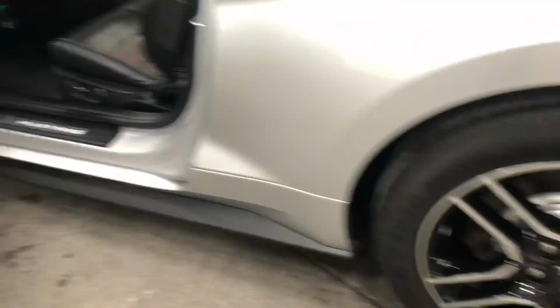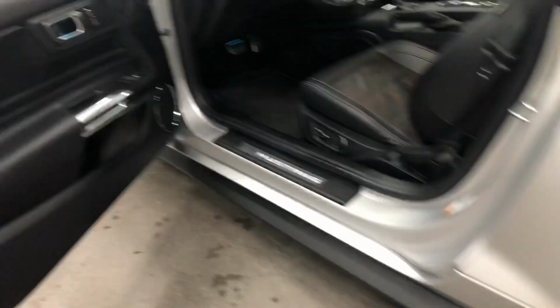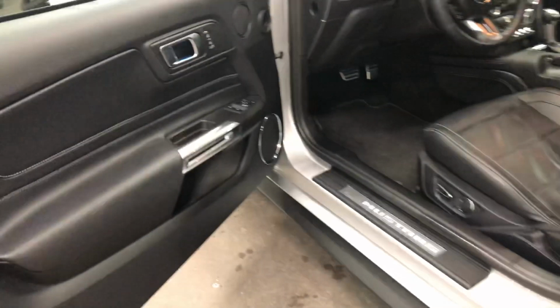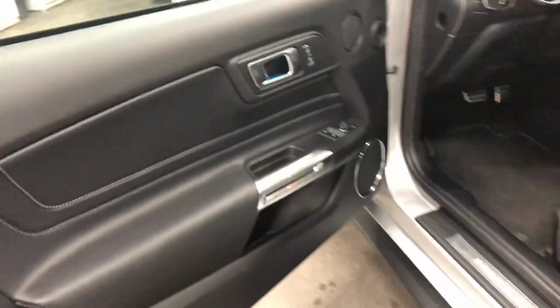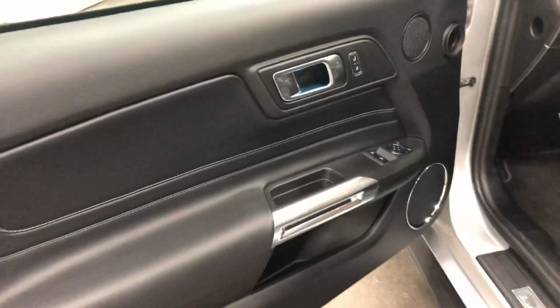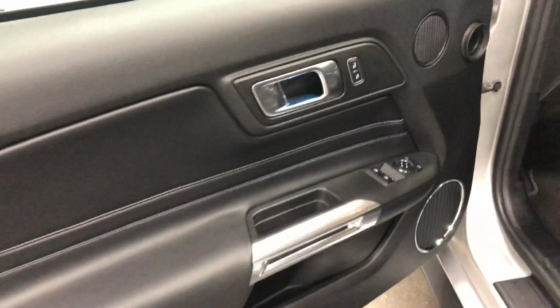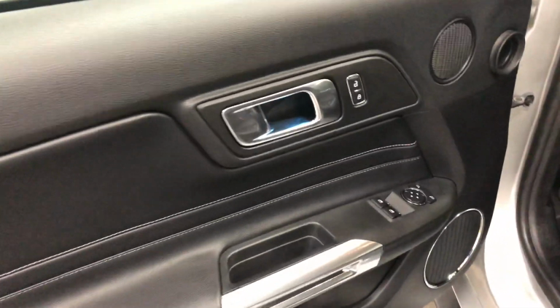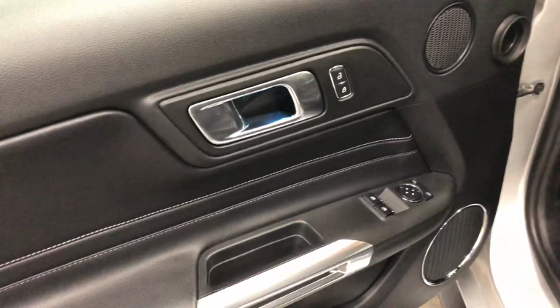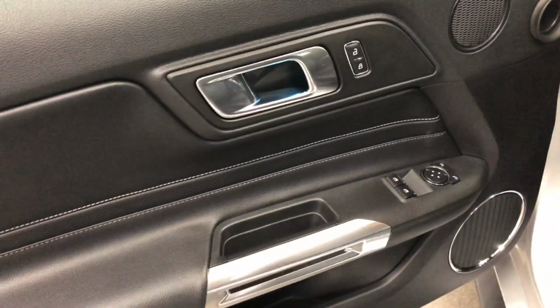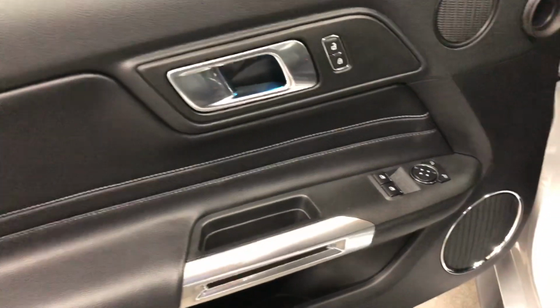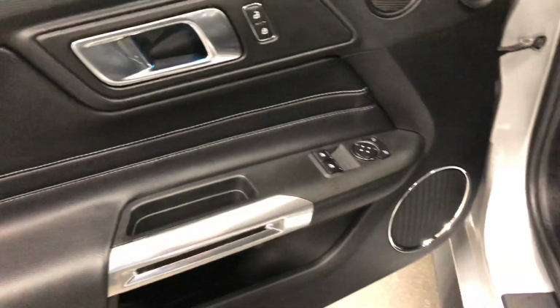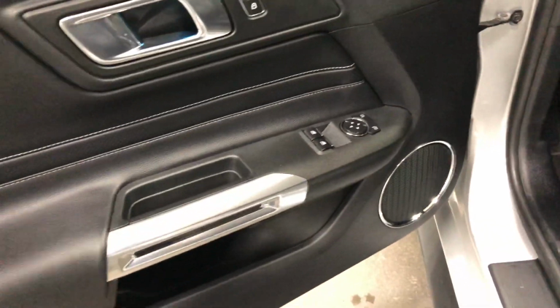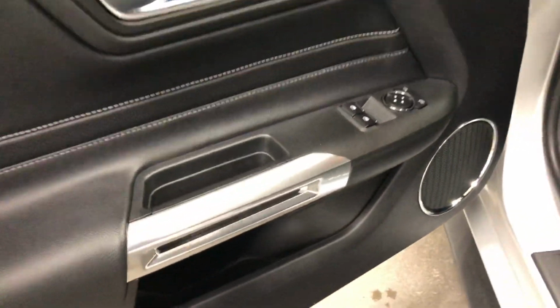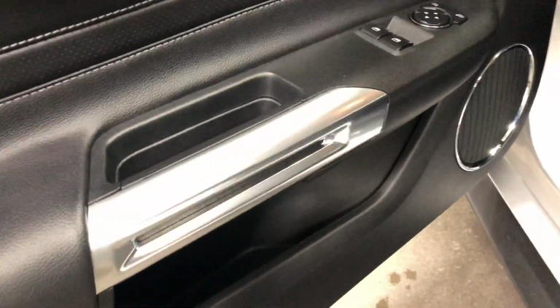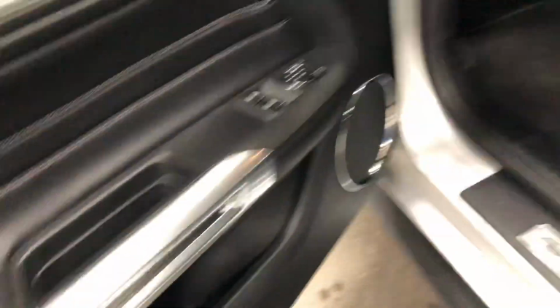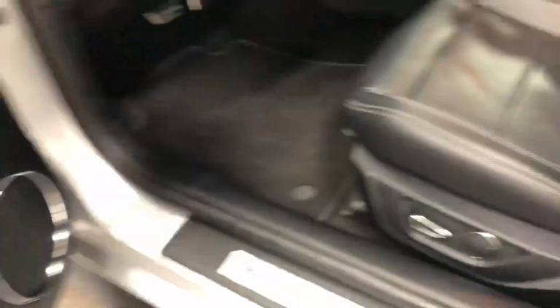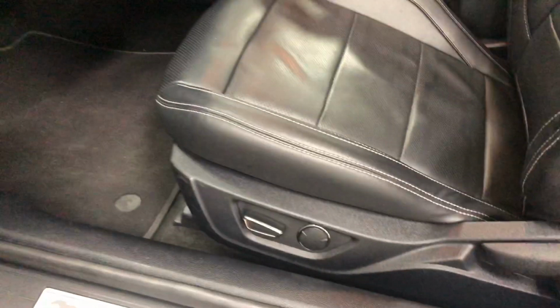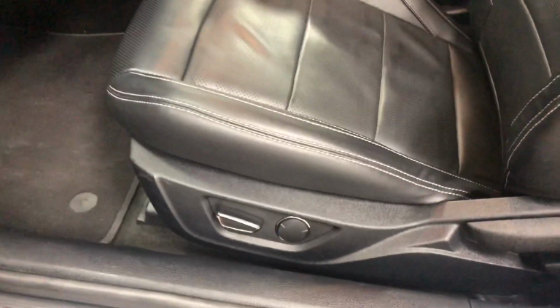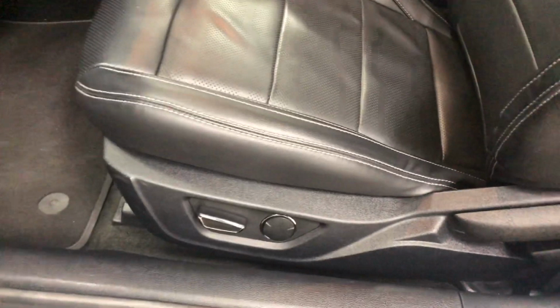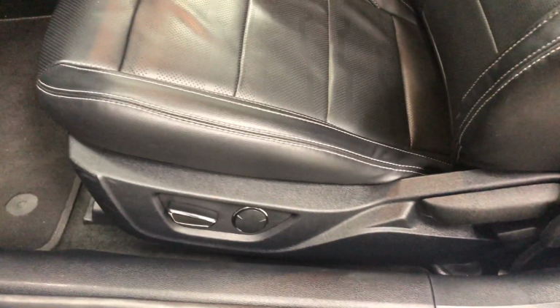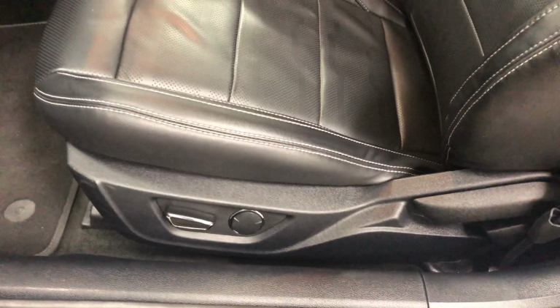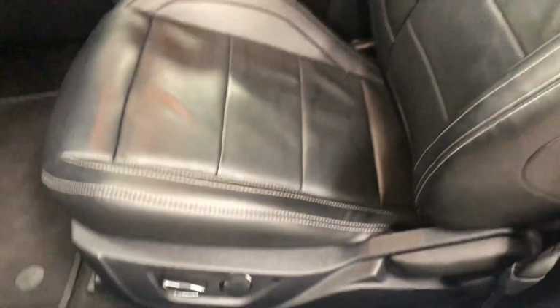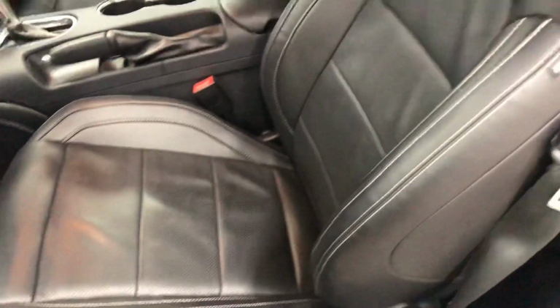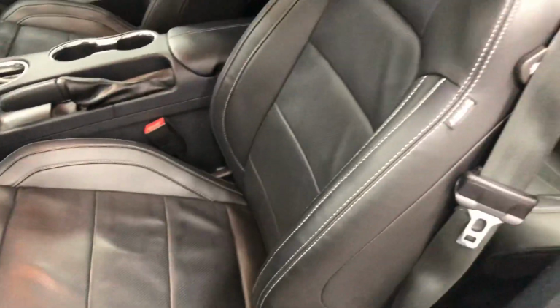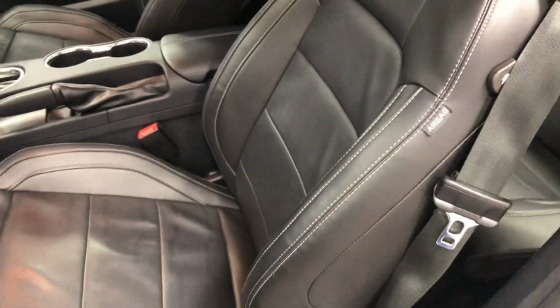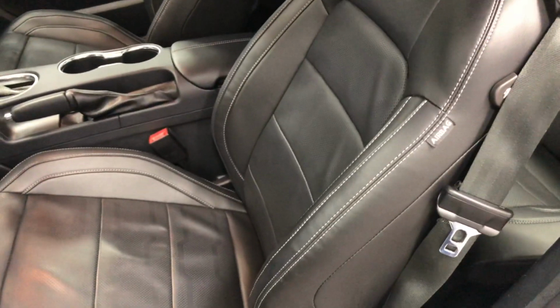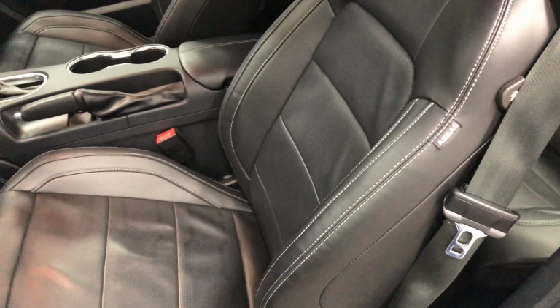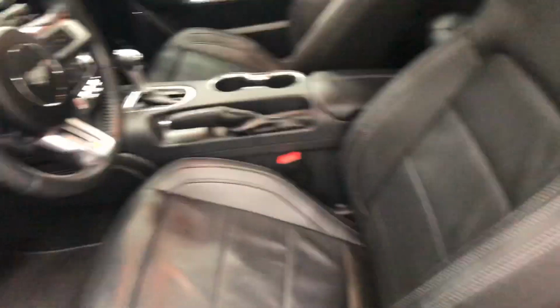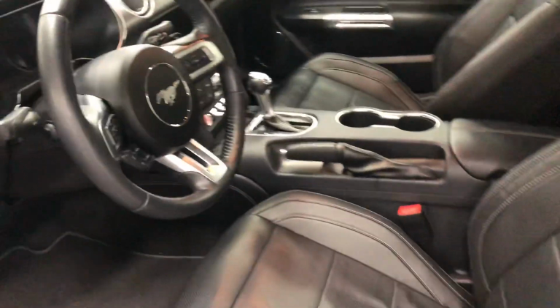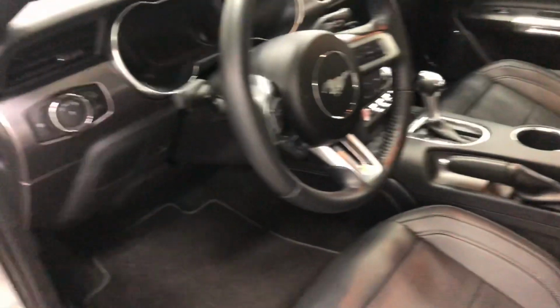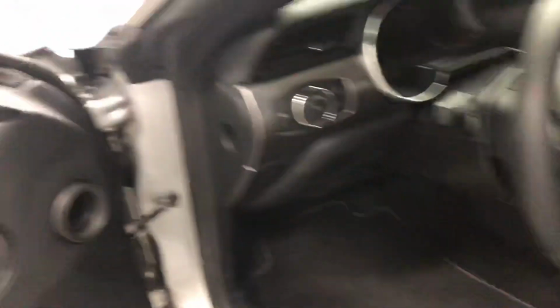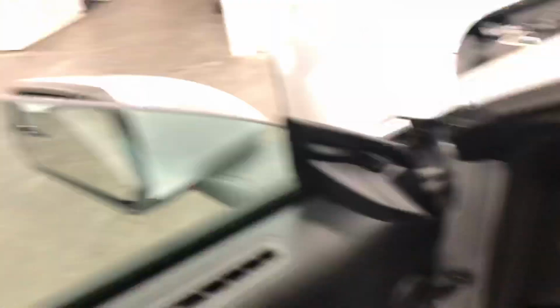On the driver's door, you've got power windows, power locks, power mirrors, a nice-looking sound system, little map pockets in there, a power seat with lumbar, and perforated leather with heated and cooled seats as well.